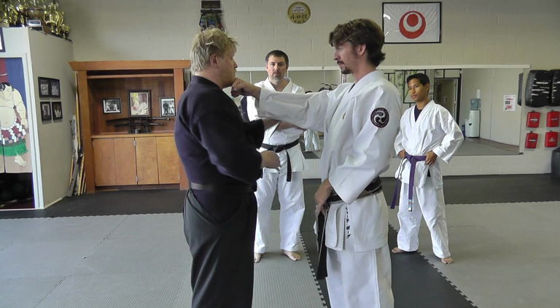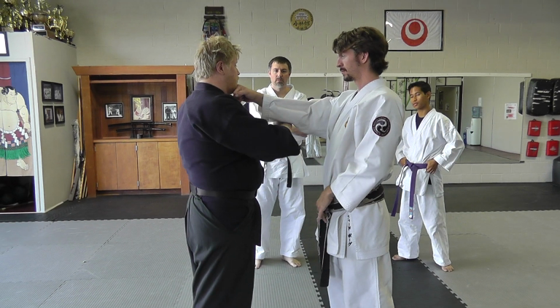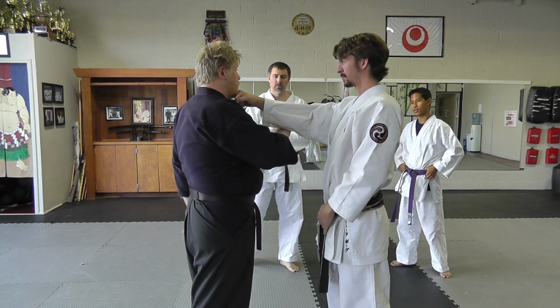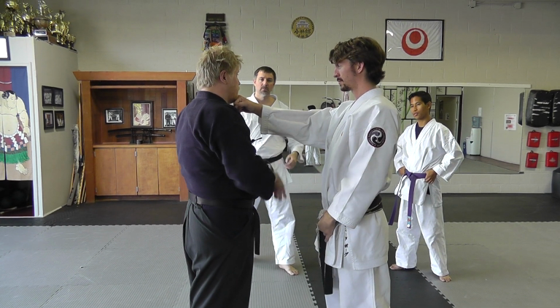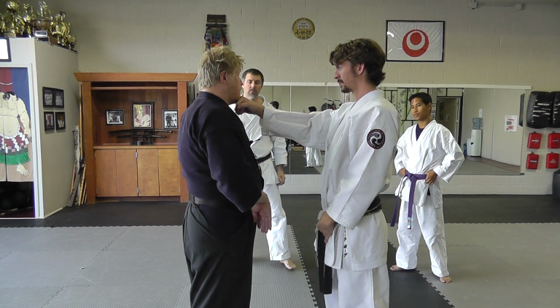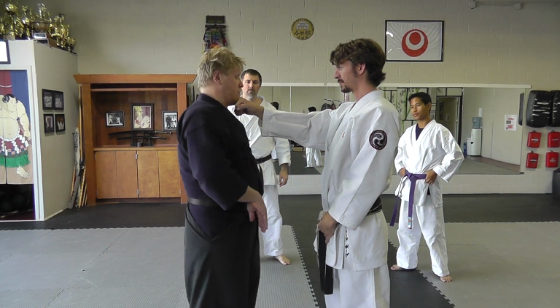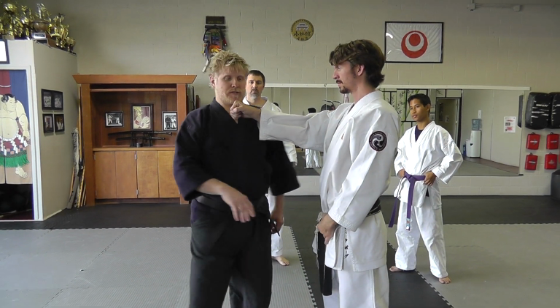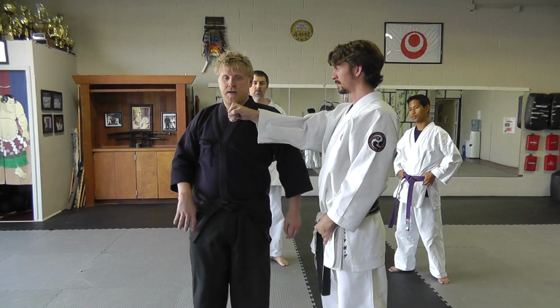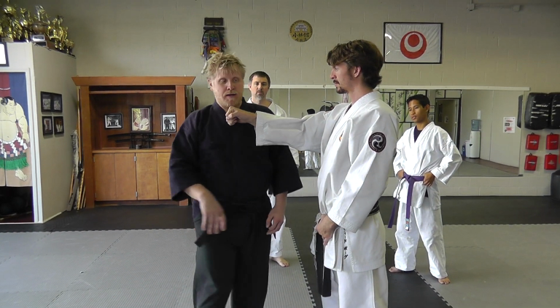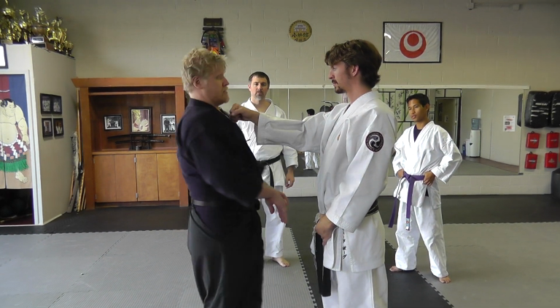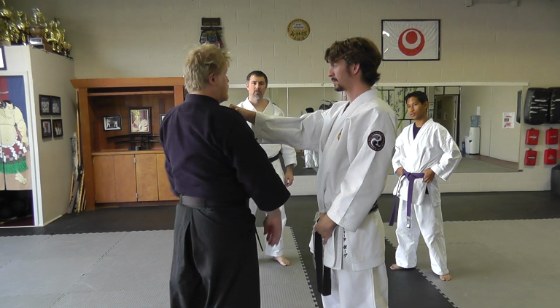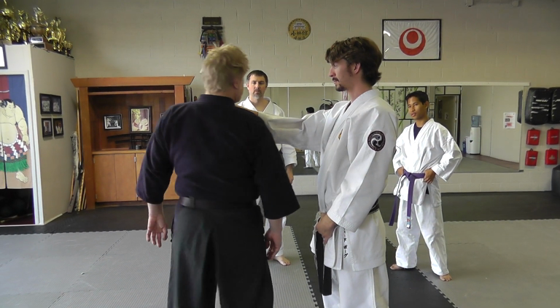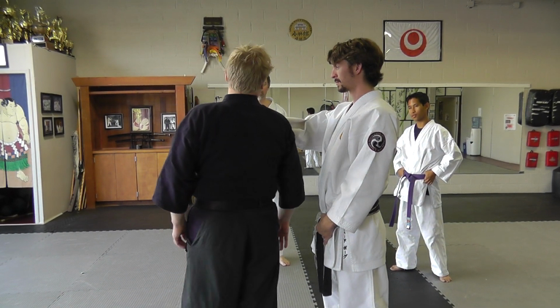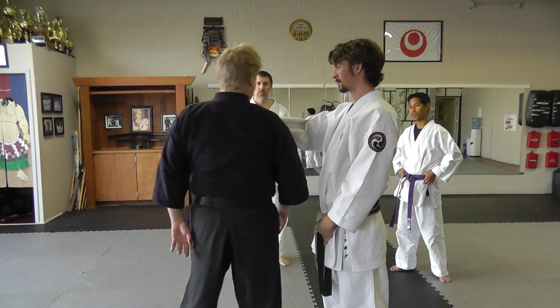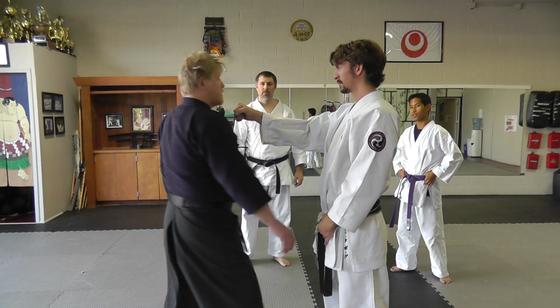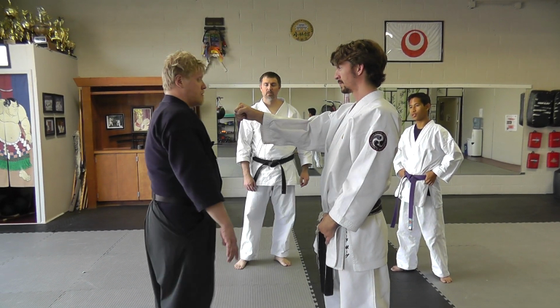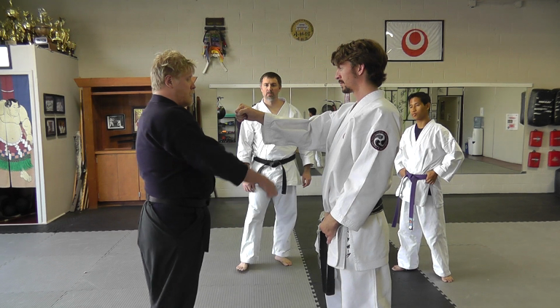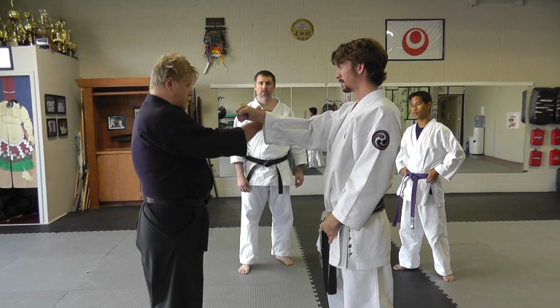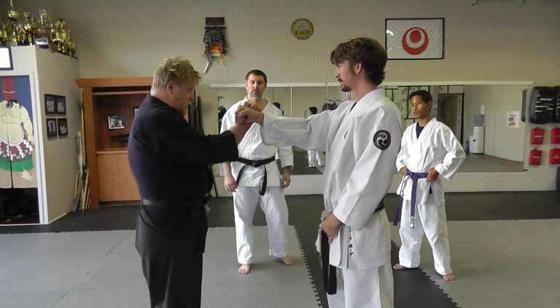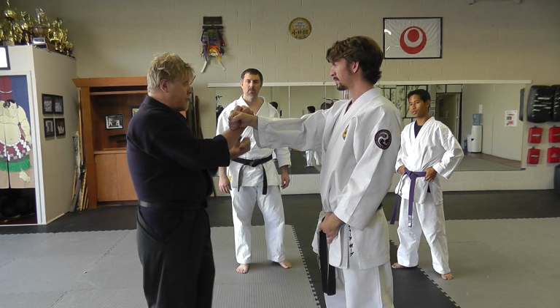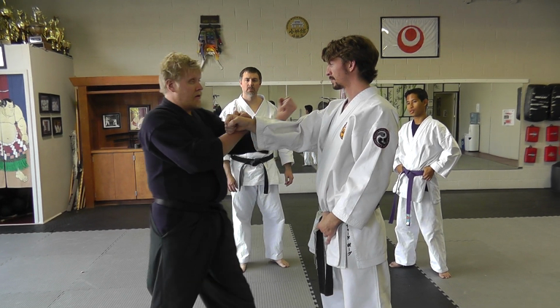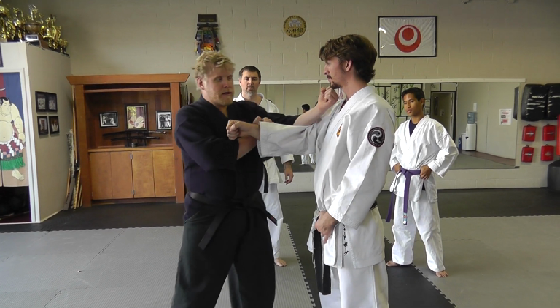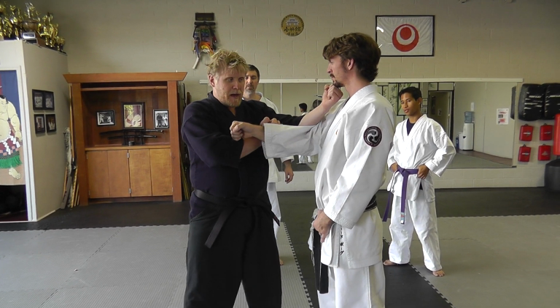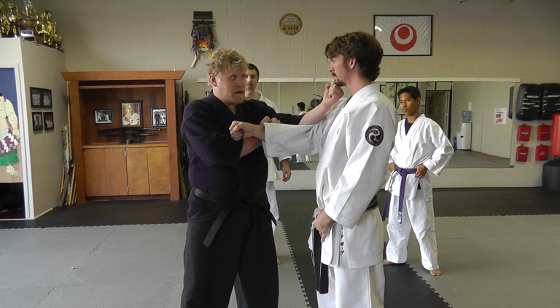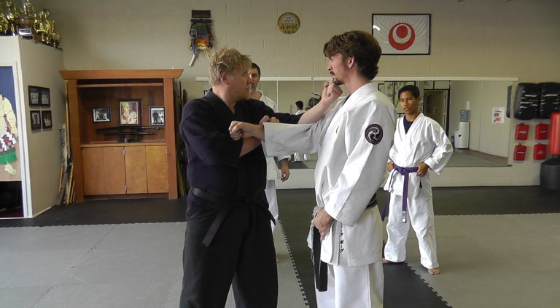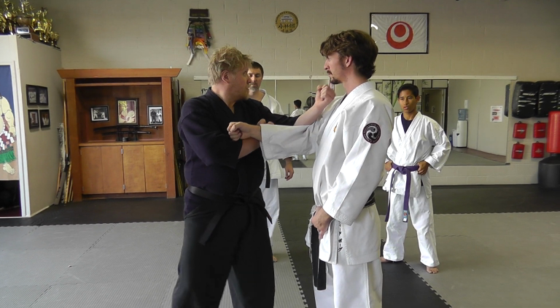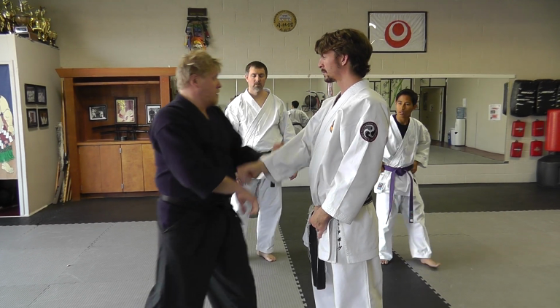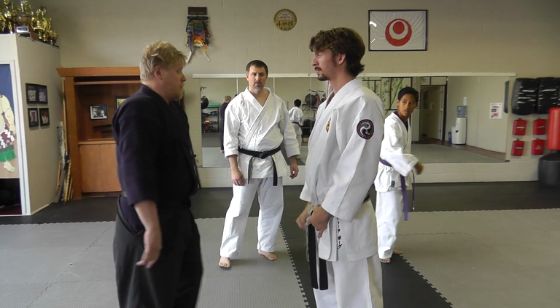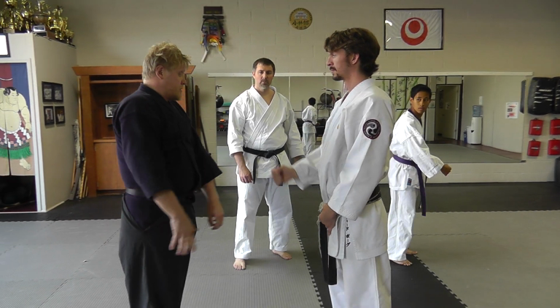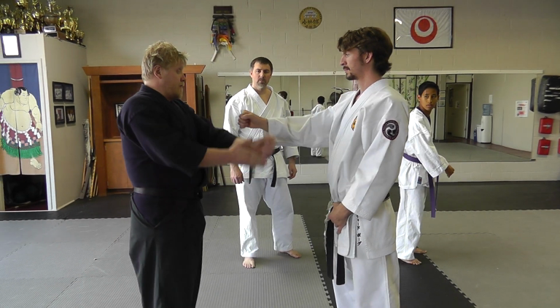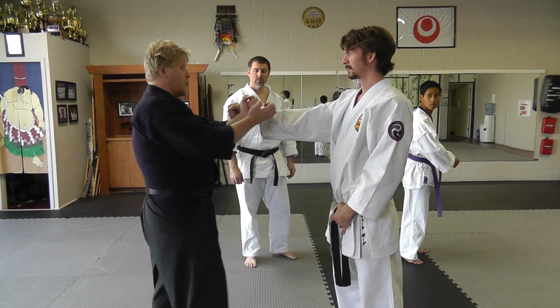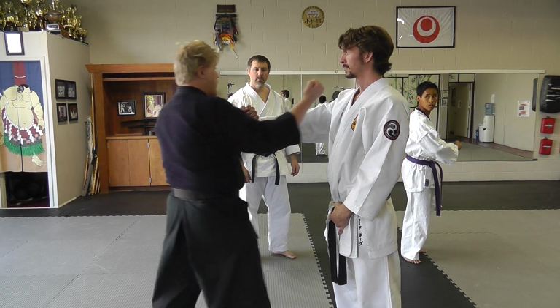Arm and underarm, and then you have the outside and the inside — it's four ways to do. Receive, get back. Receive, get back.